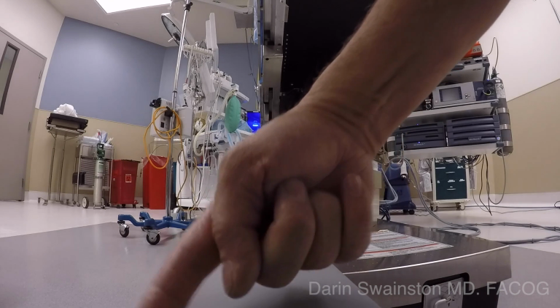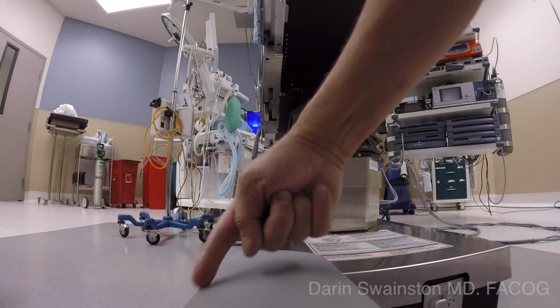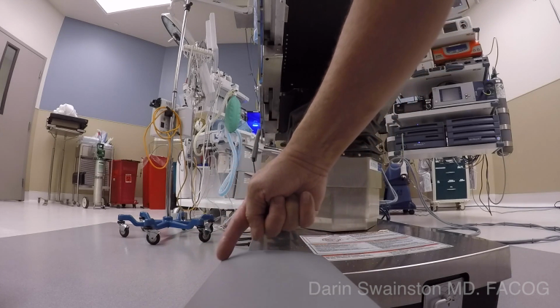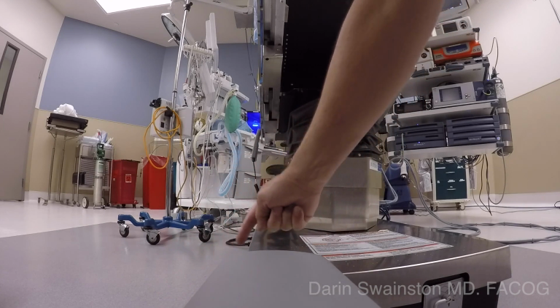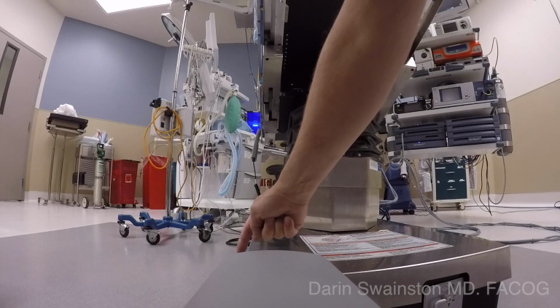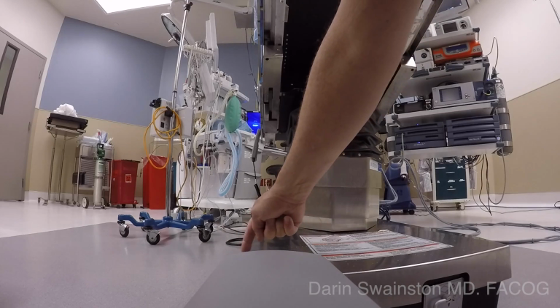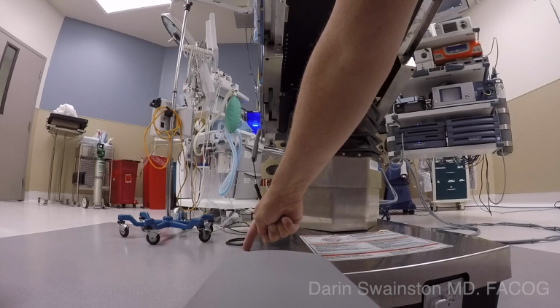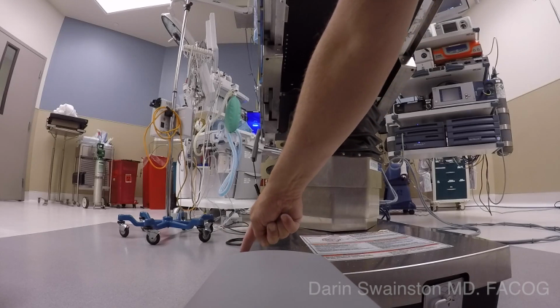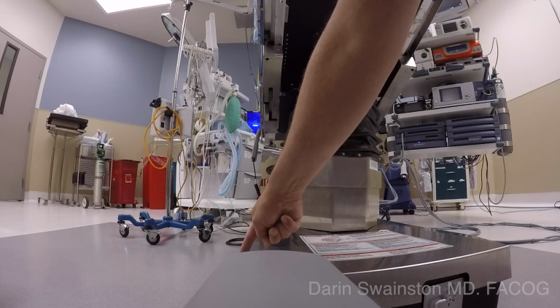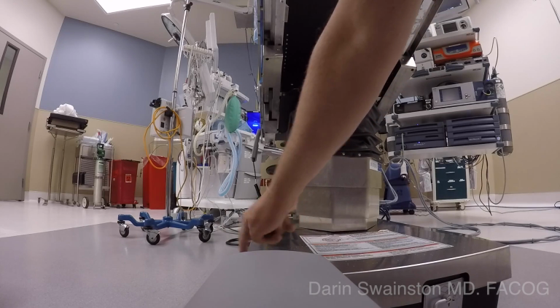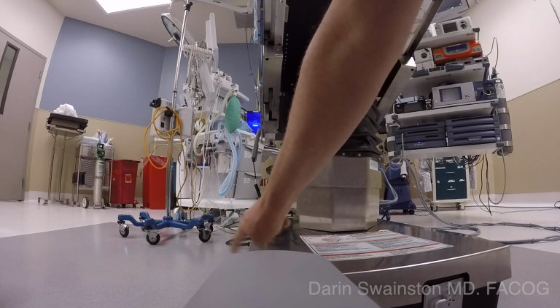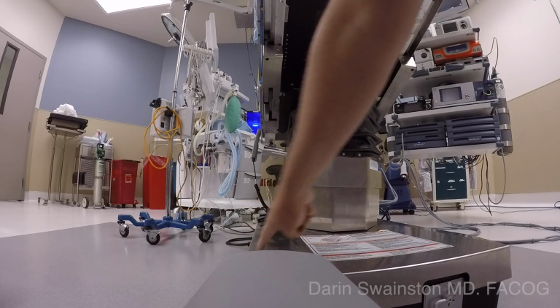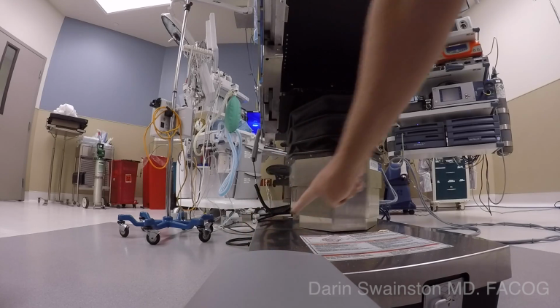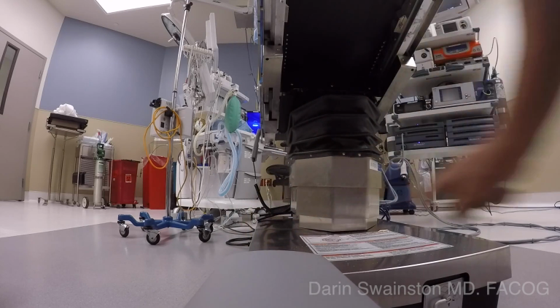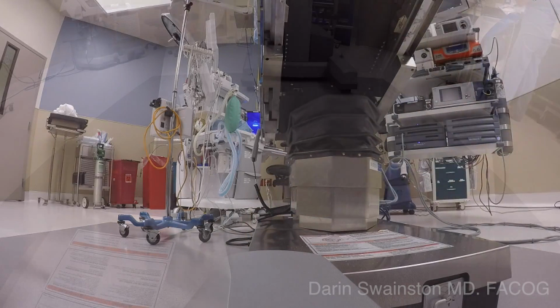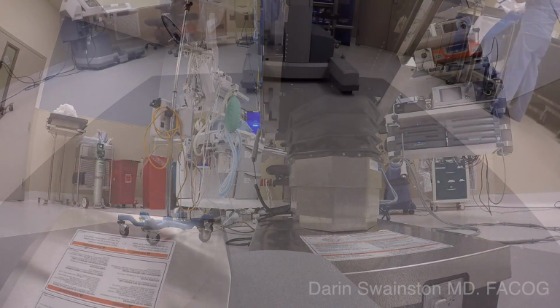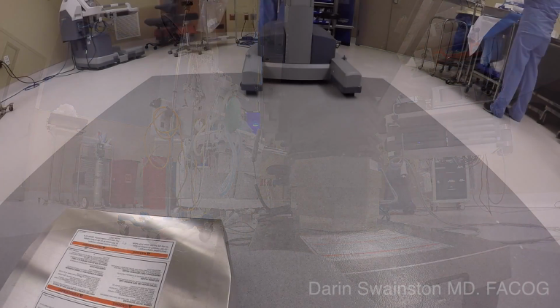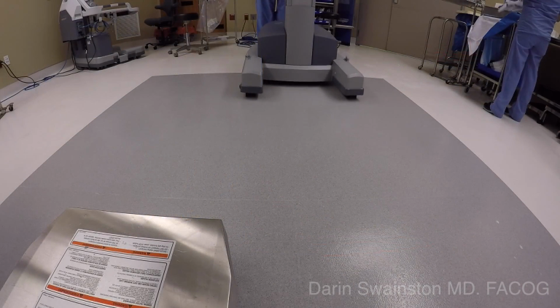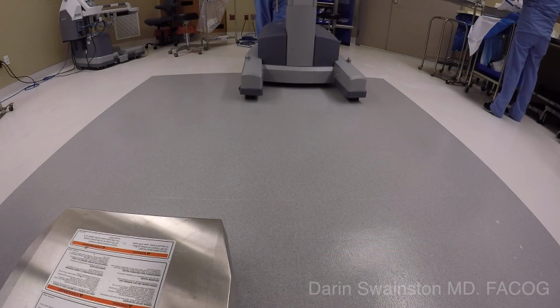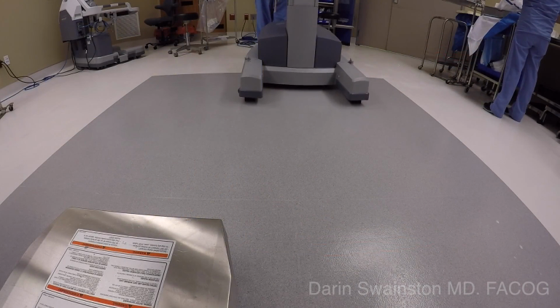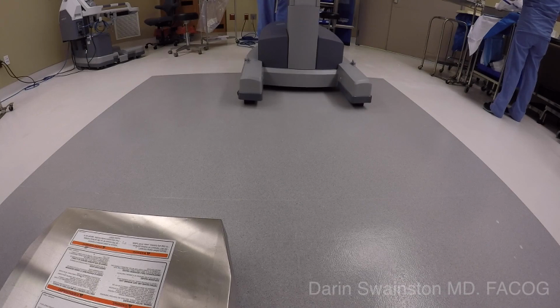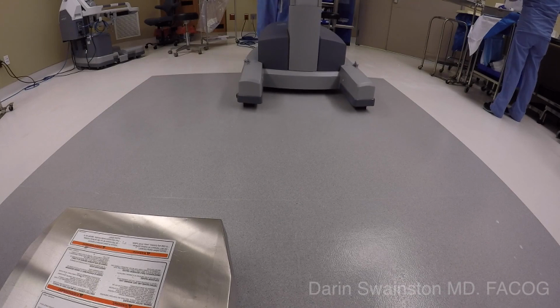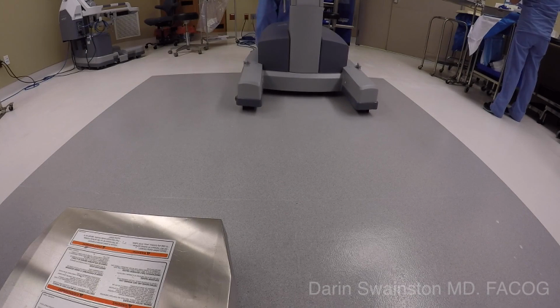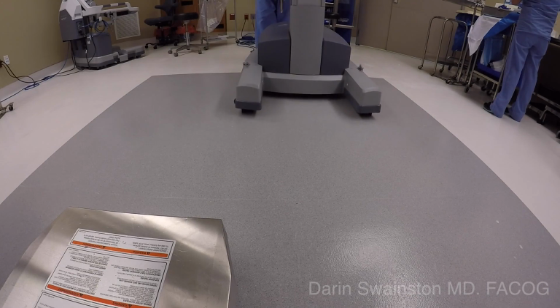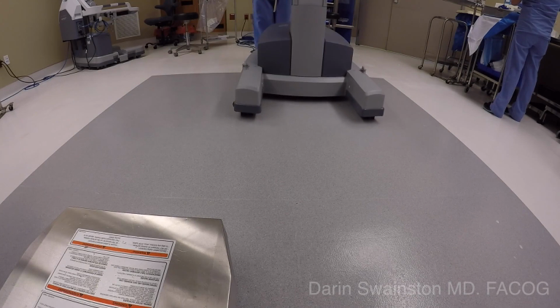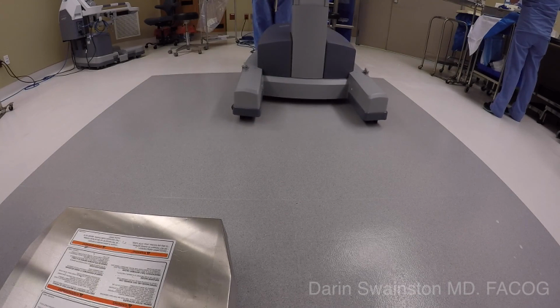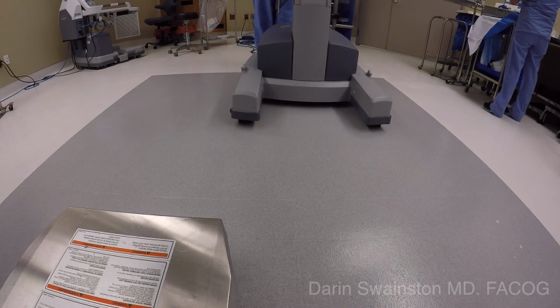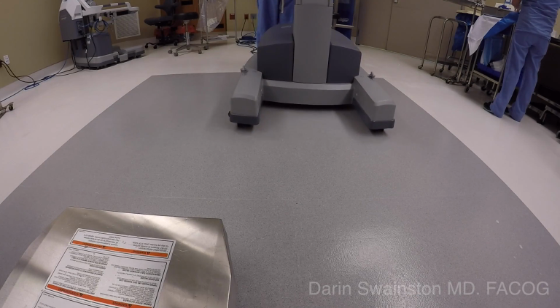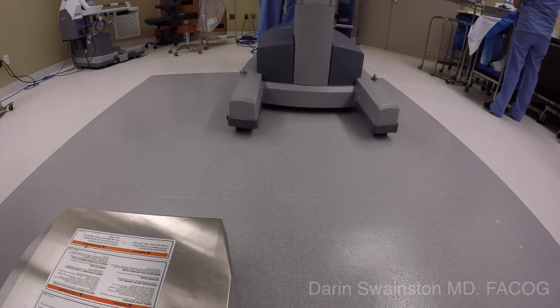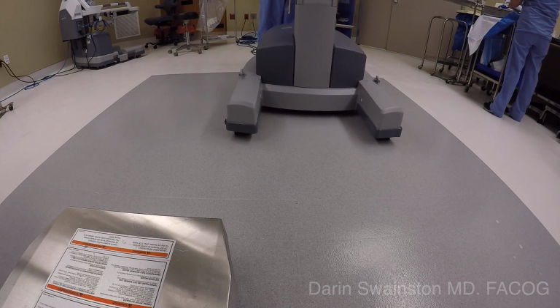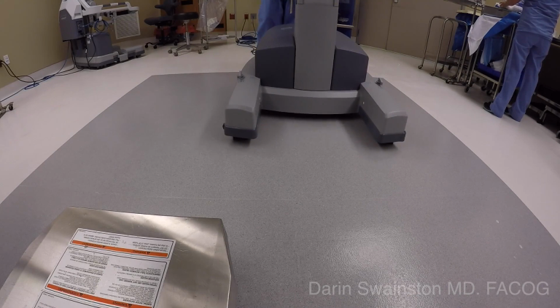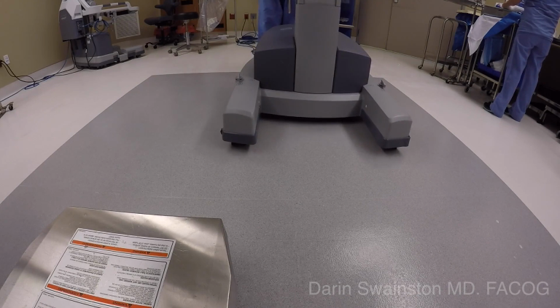It allows for the range of motion that comes from center docking, but it also allows for access between the legs as a result of having the cart off to one side.